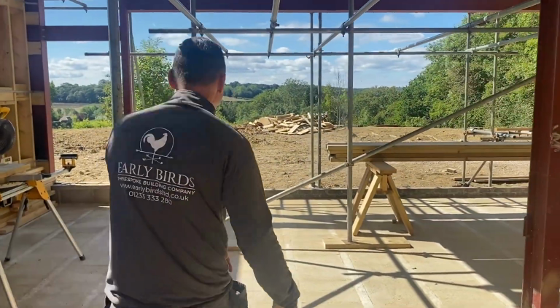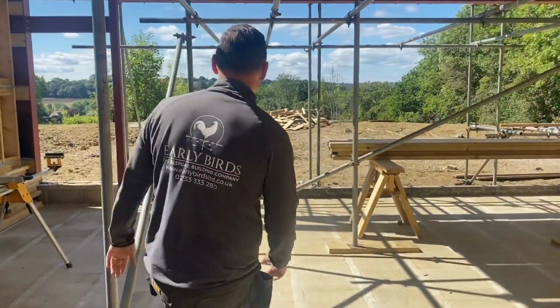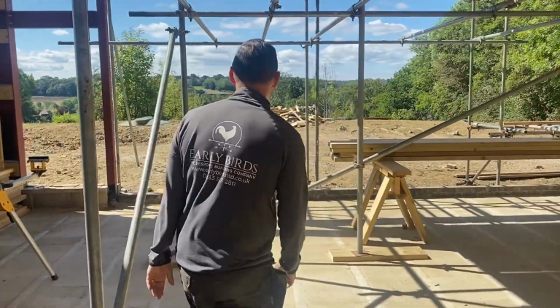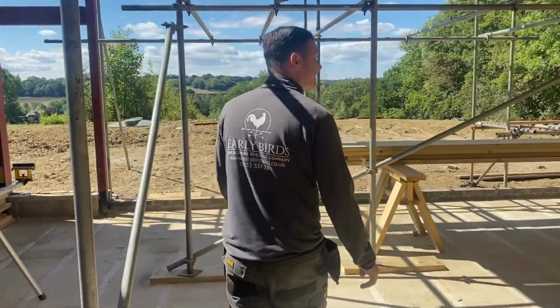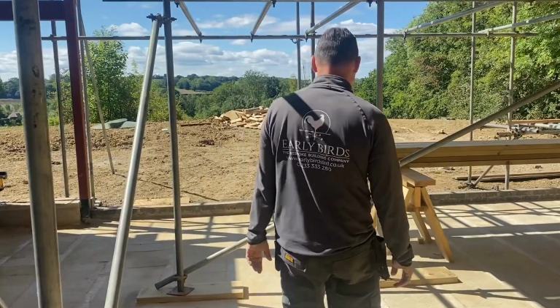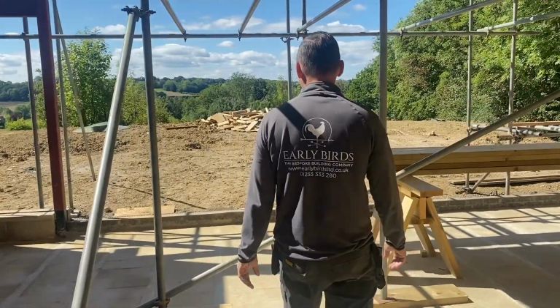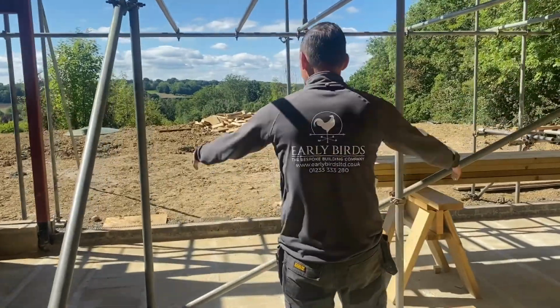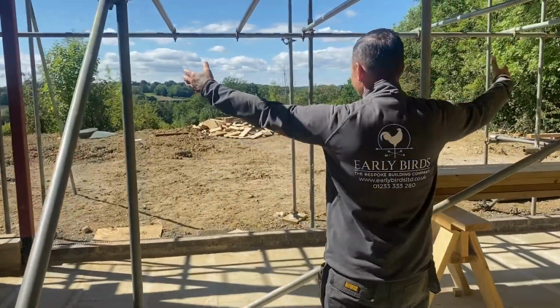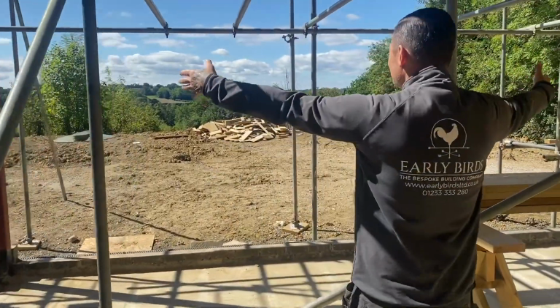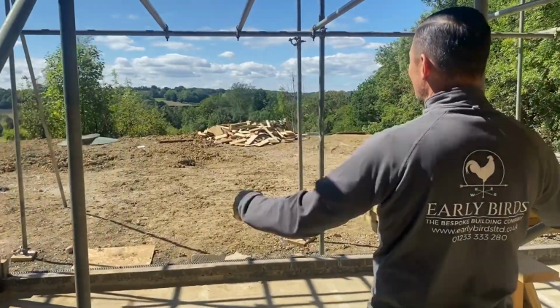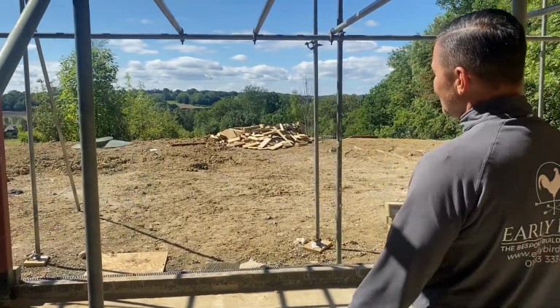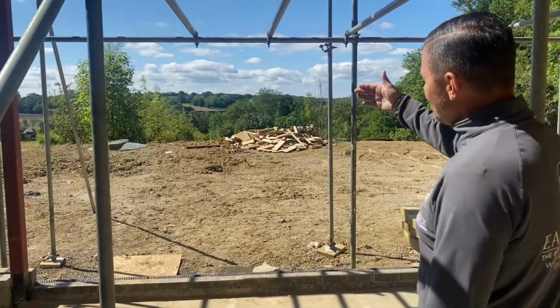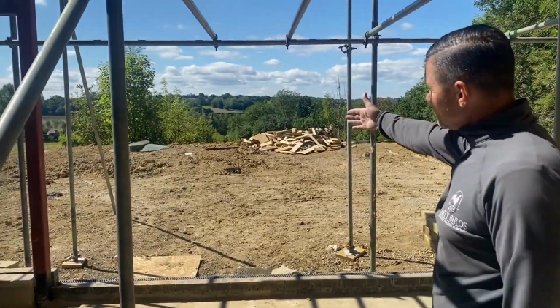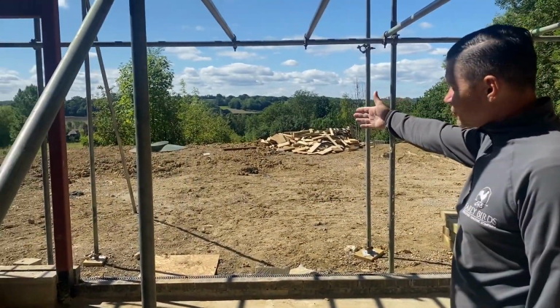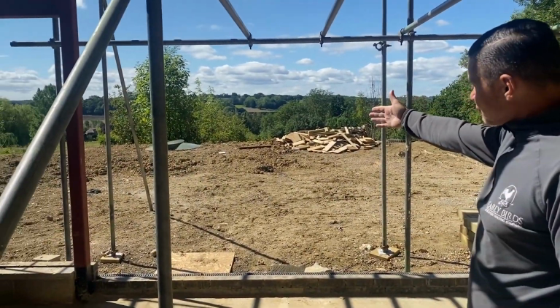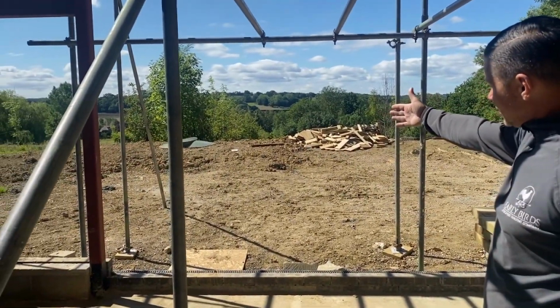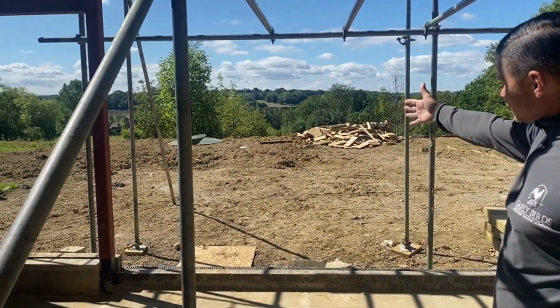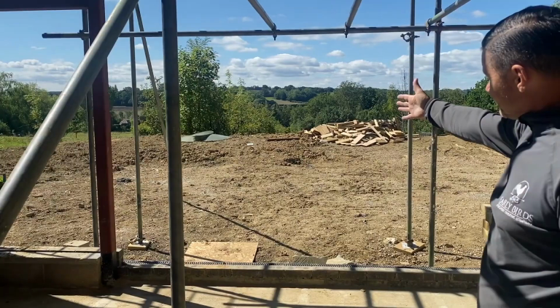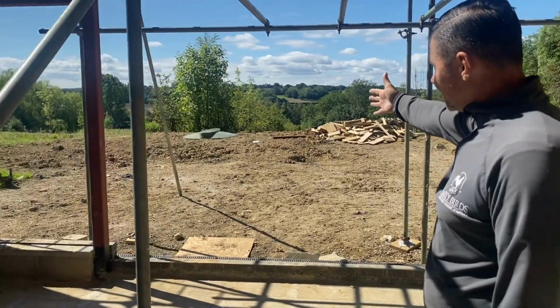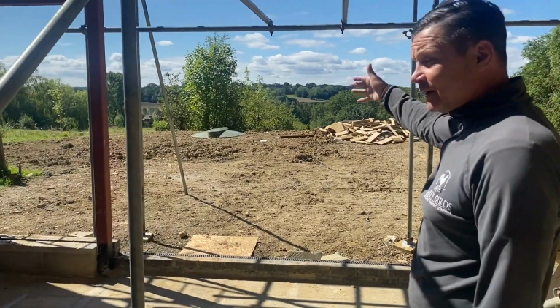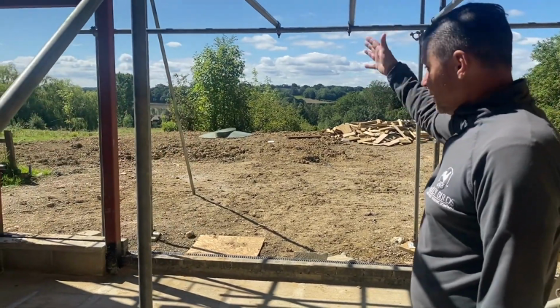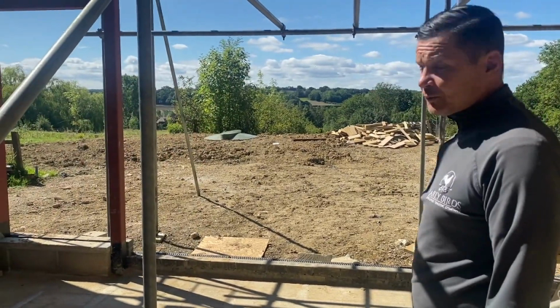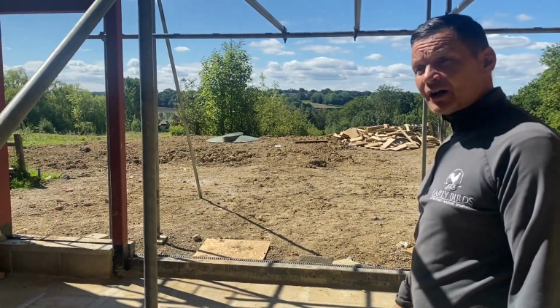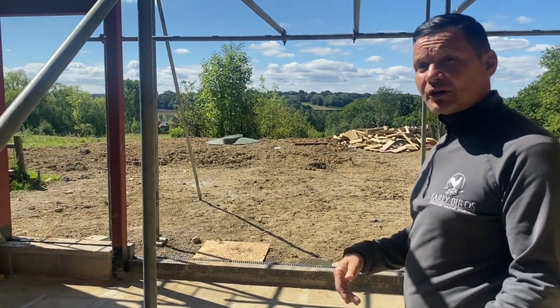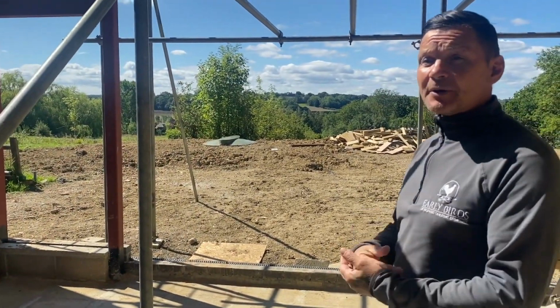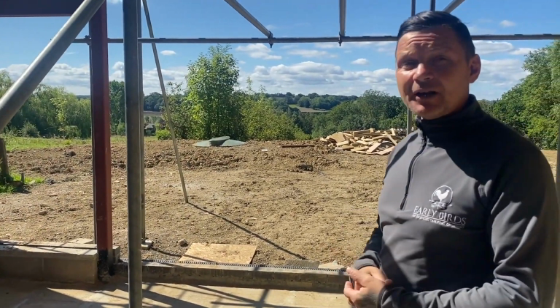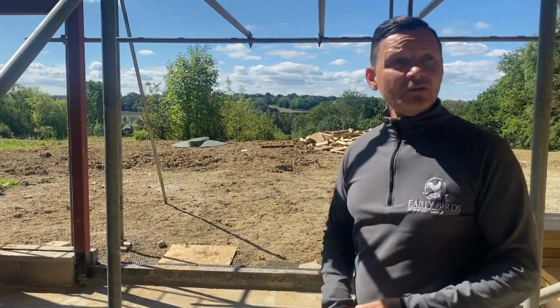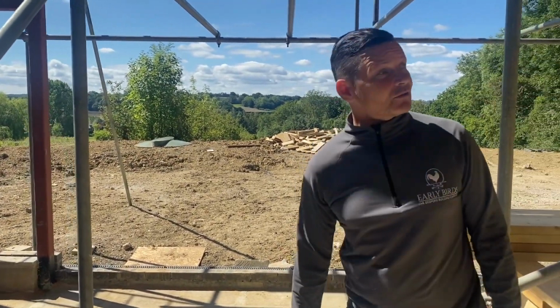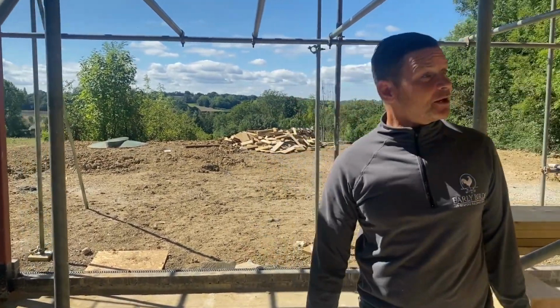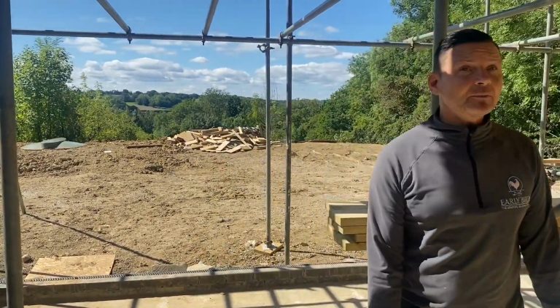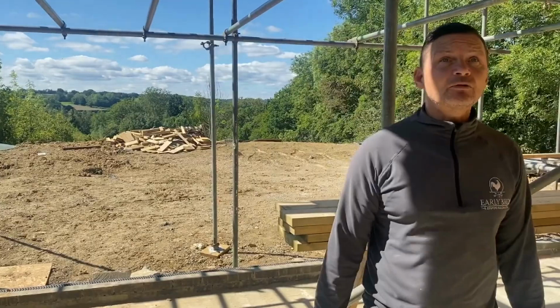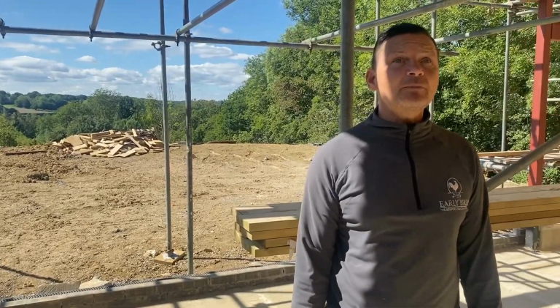Look at that — the Garden of England. We've put a new carchester in, treatment plant in, and we've got an air source heat pump coming here. Yeah, it's going to be an absolute stunning build.